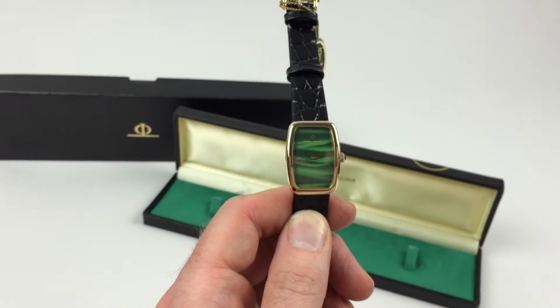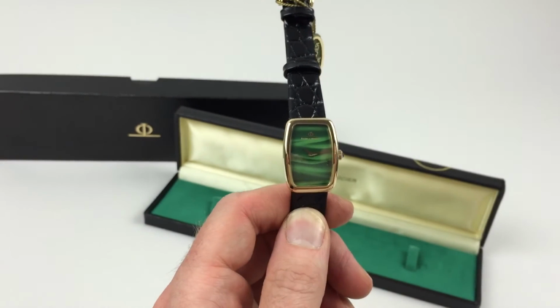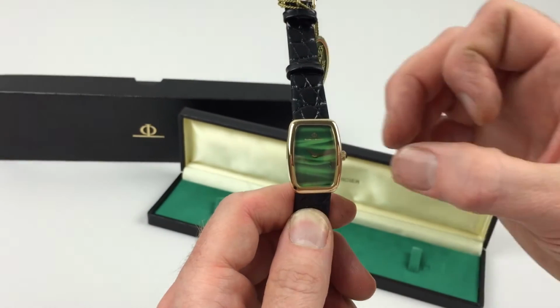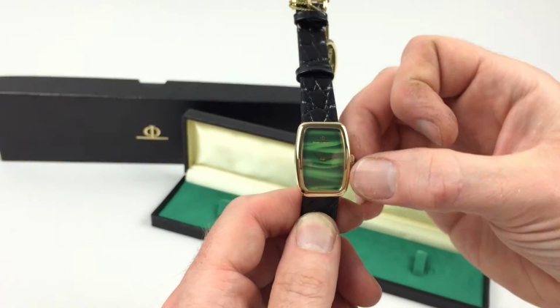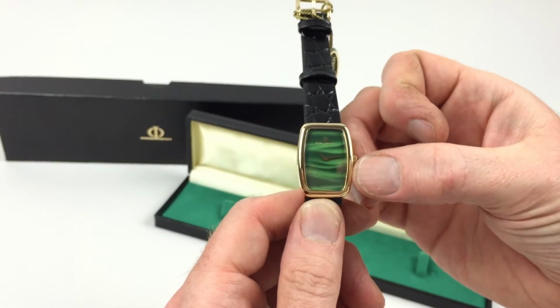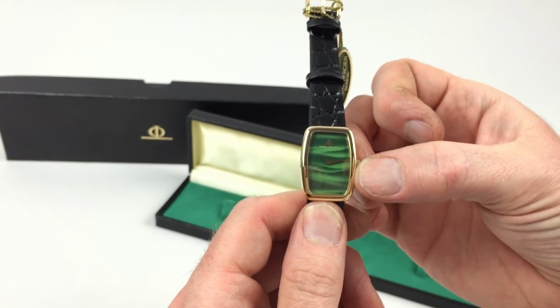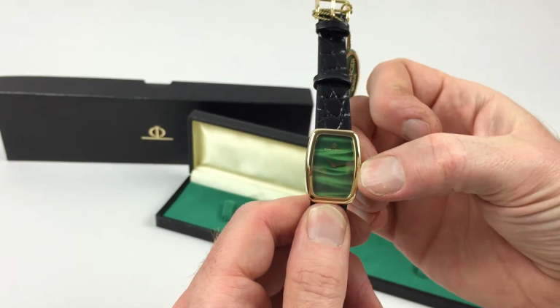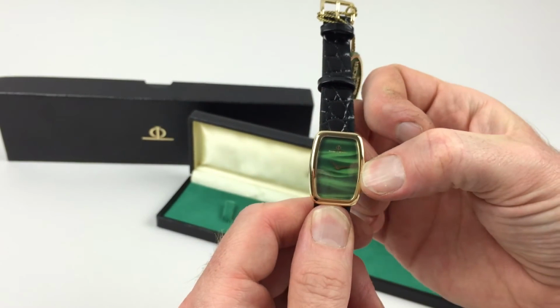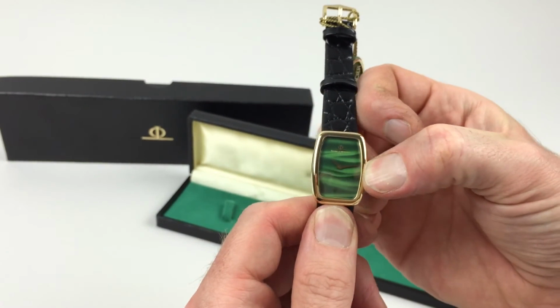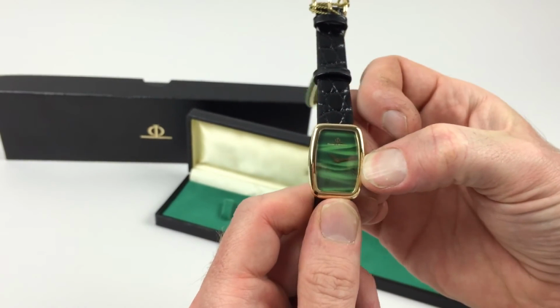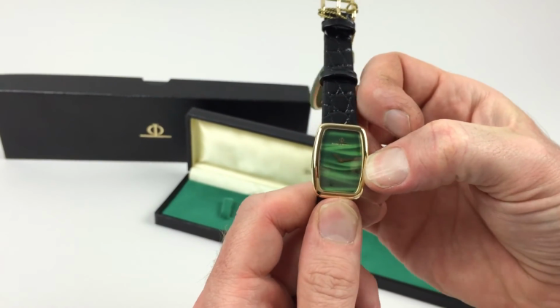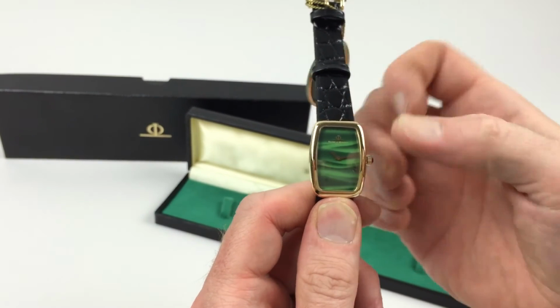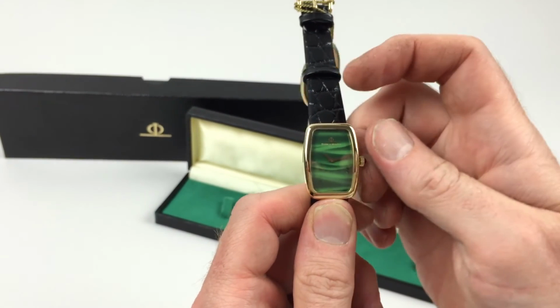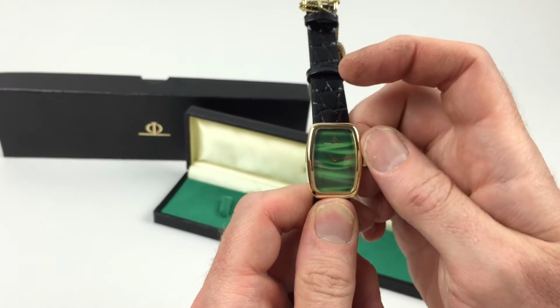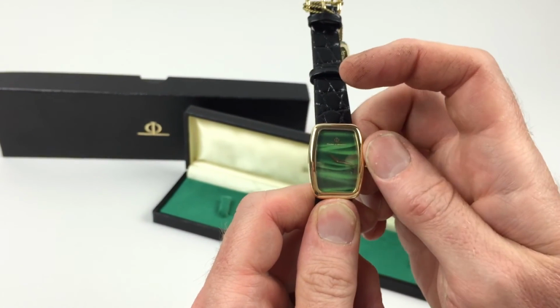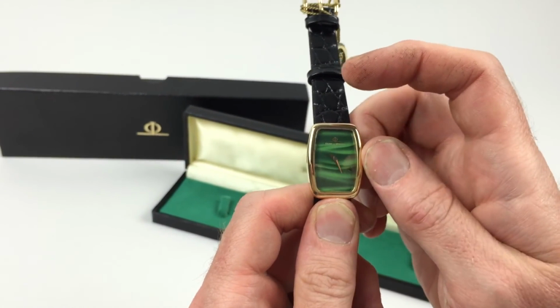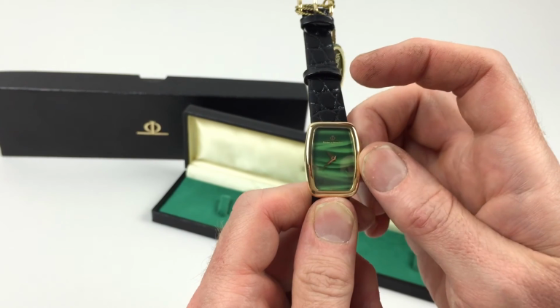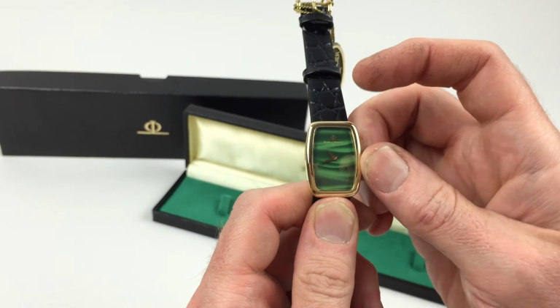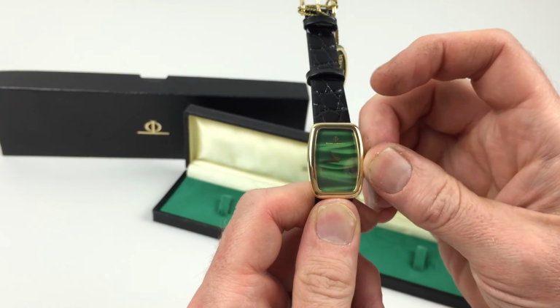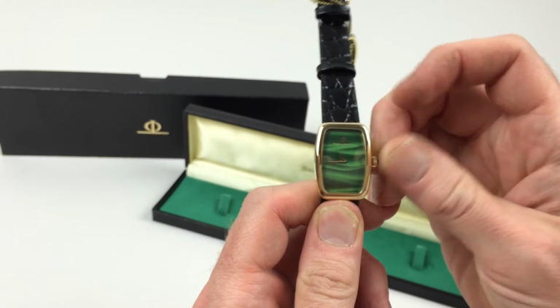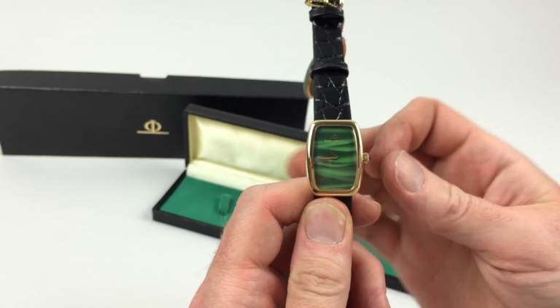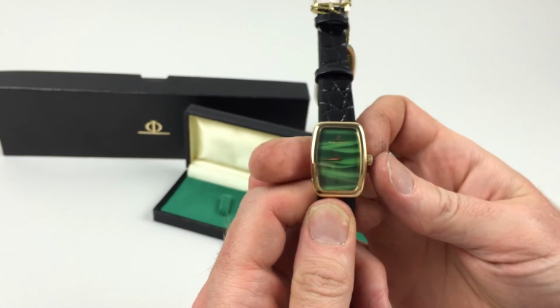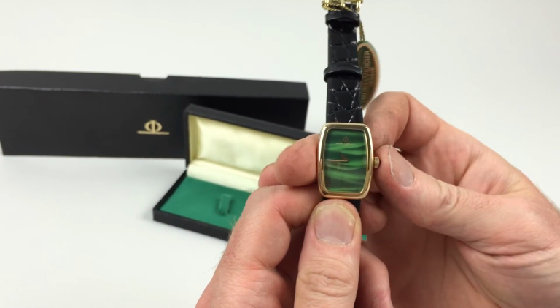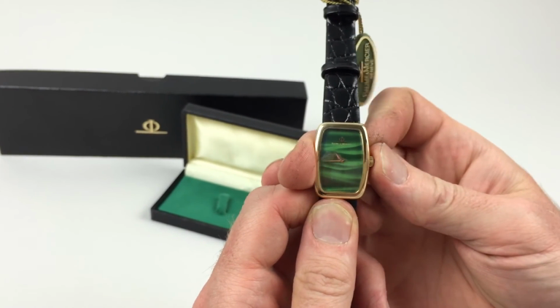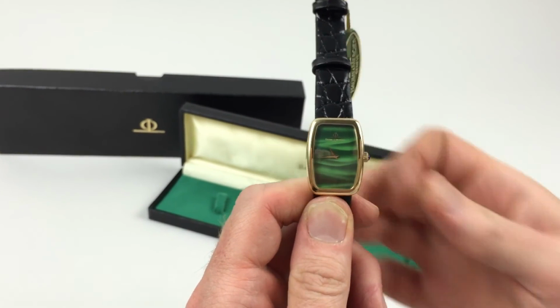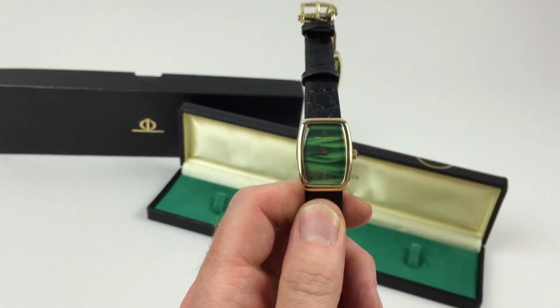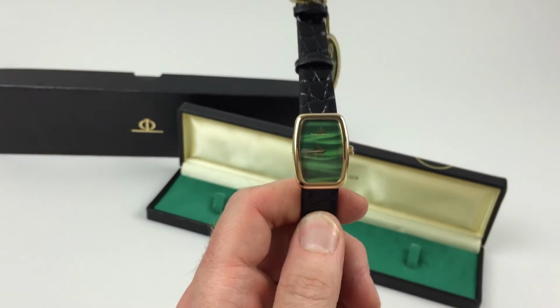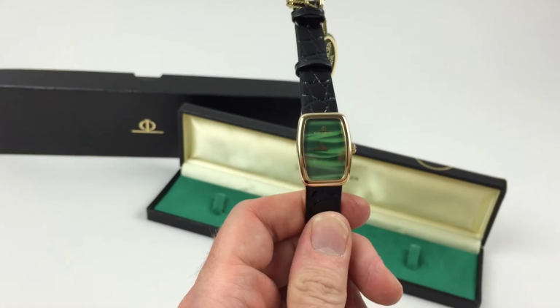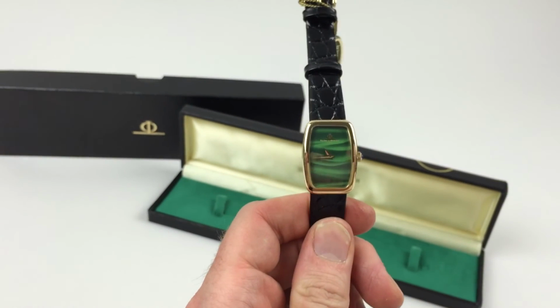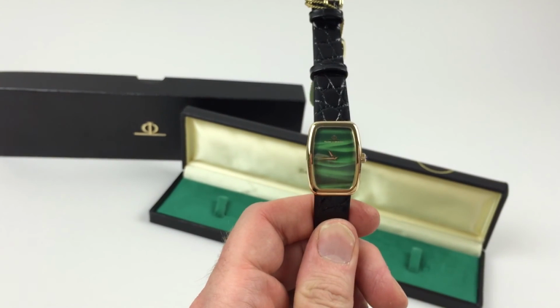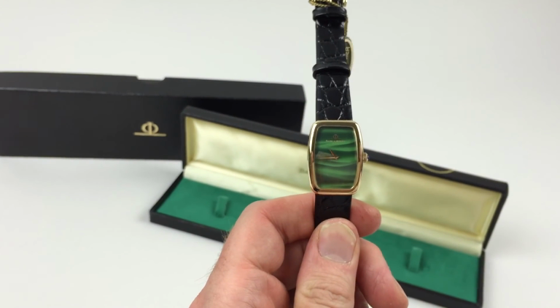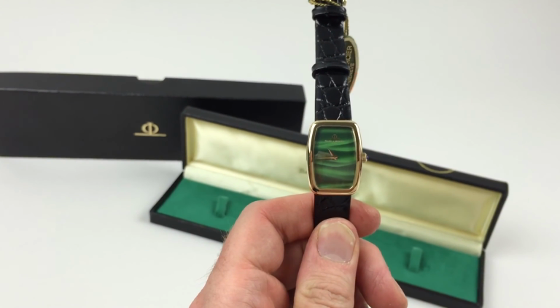In order to change the hand setting, pull the crown away from the body of the watch. This allows you to advance the hands, then simply push the crown back in, and the watch is ready to be worn.